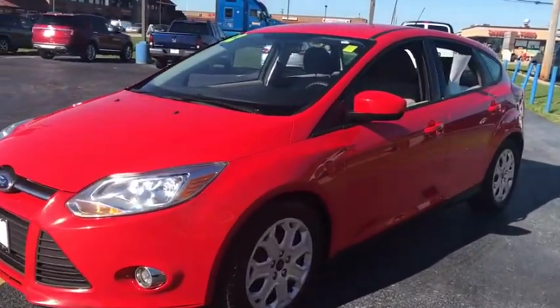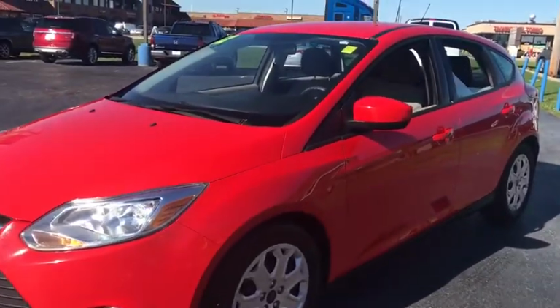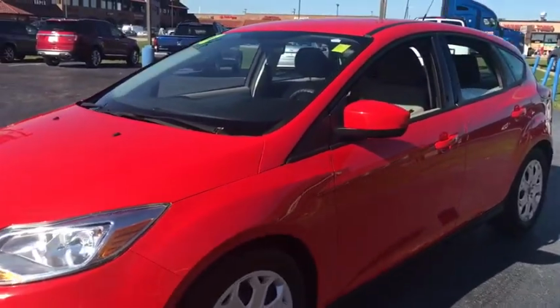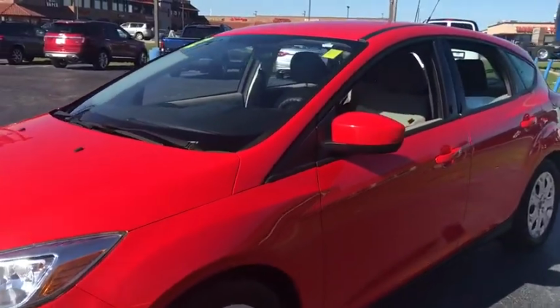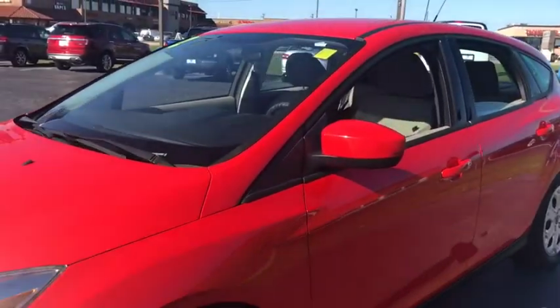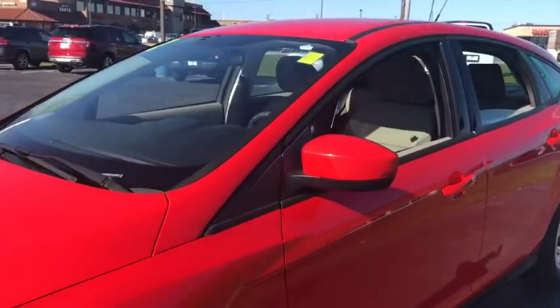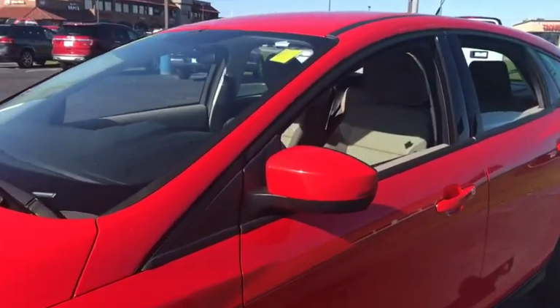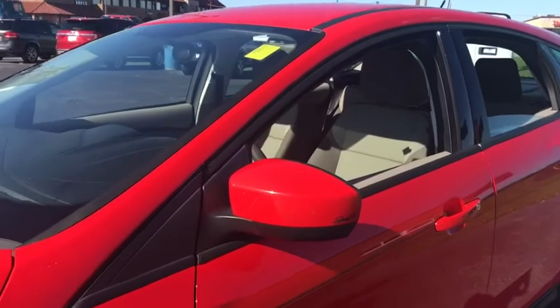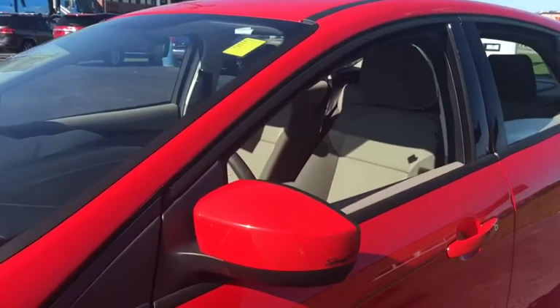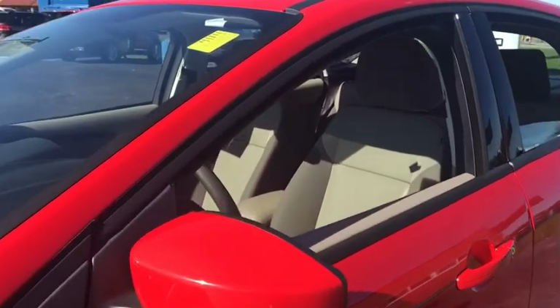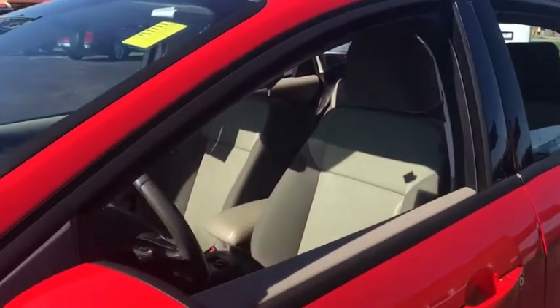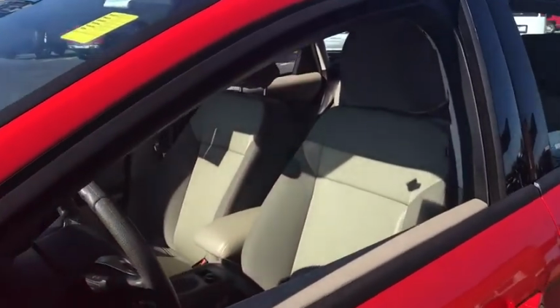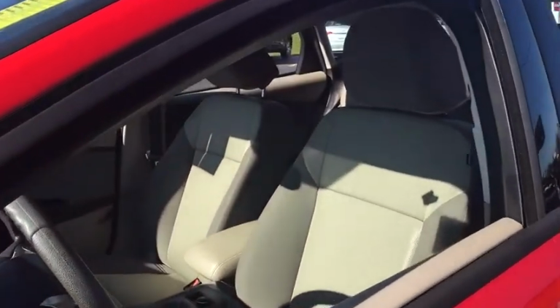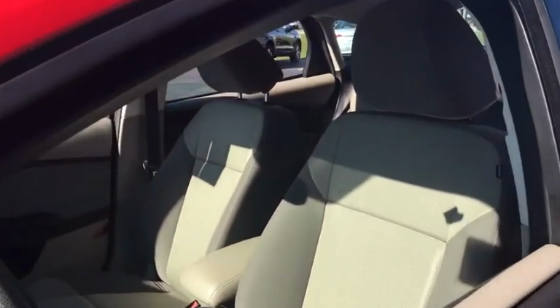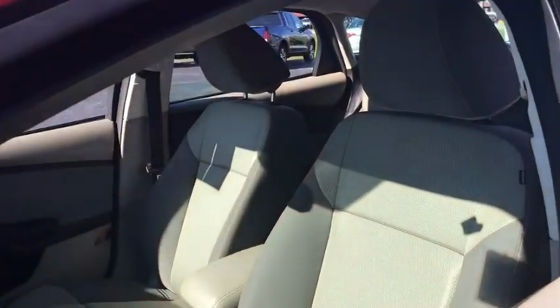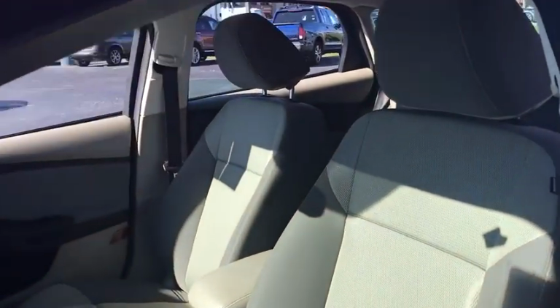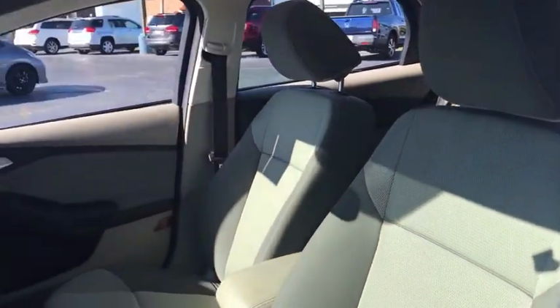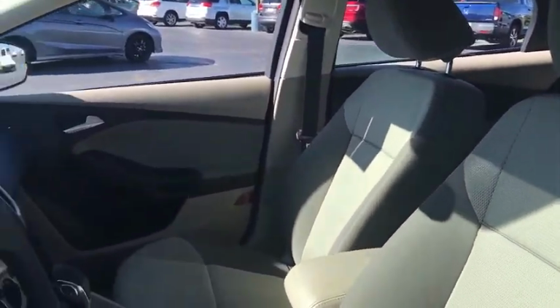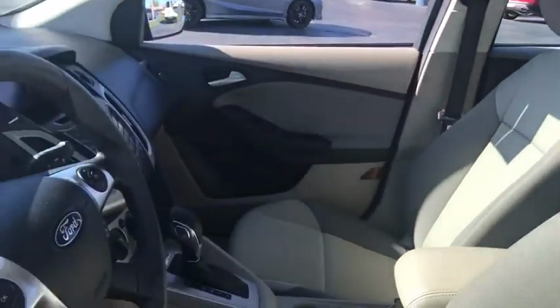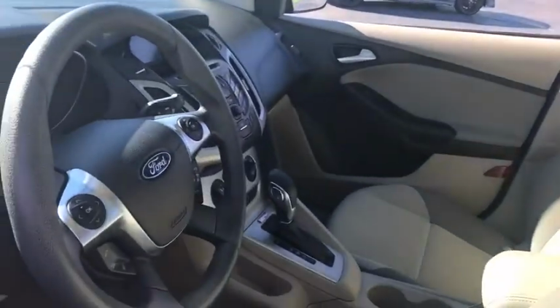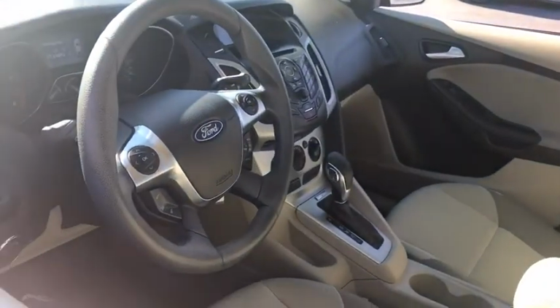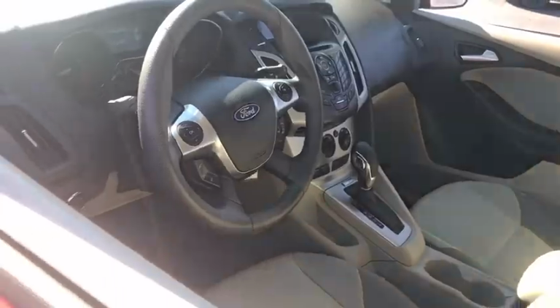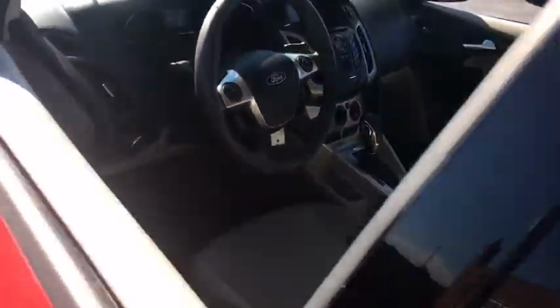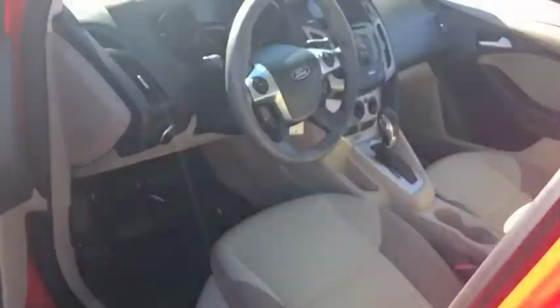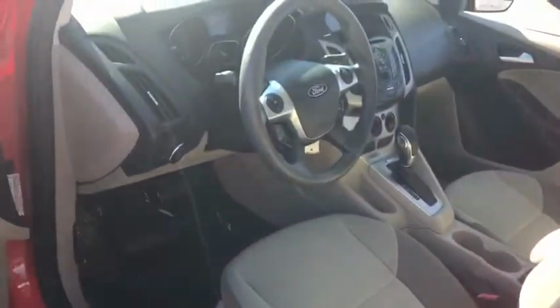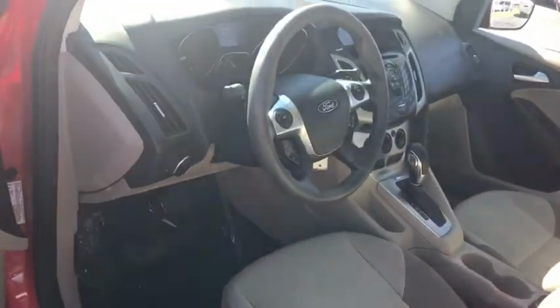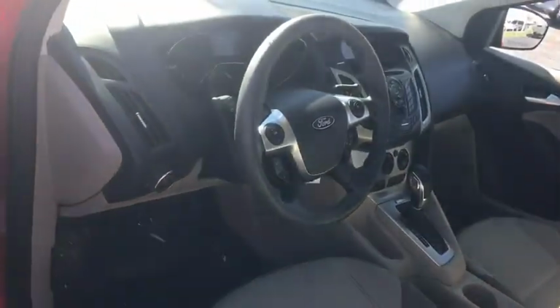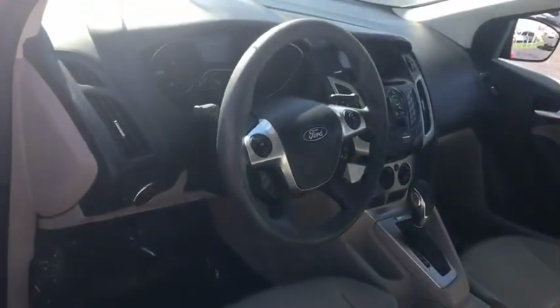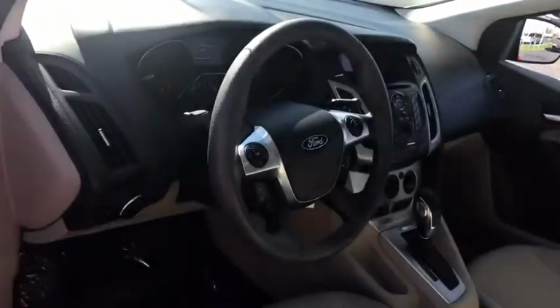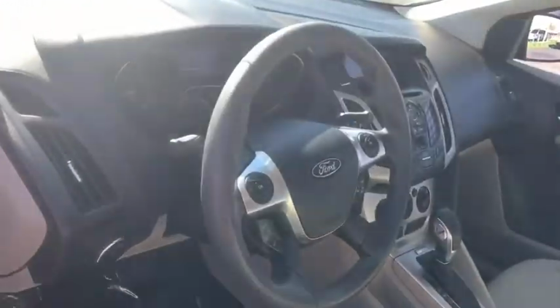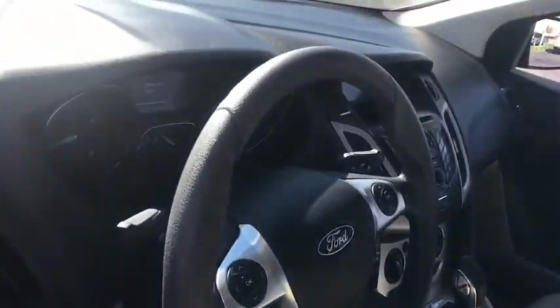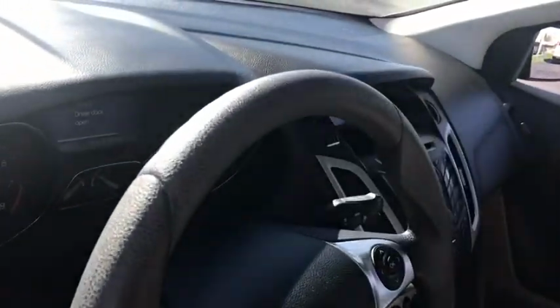Here are some of this vehicle's great options: keyless entry, traction control, stability control, anti-lock braking system, steering wheel audio controls, power steering, adjustable steering wheel, floor mats.